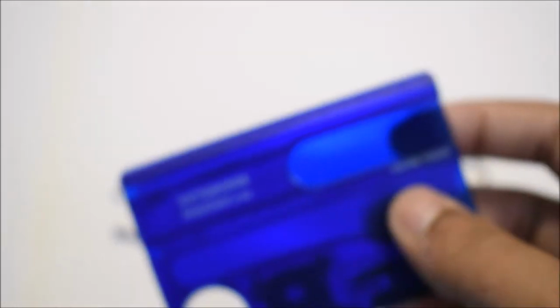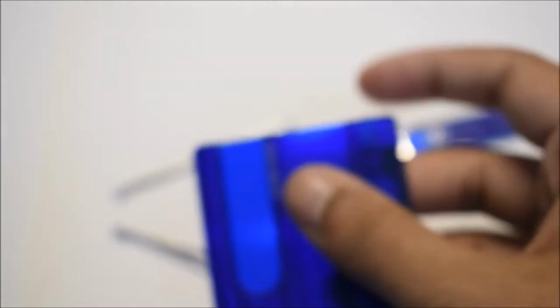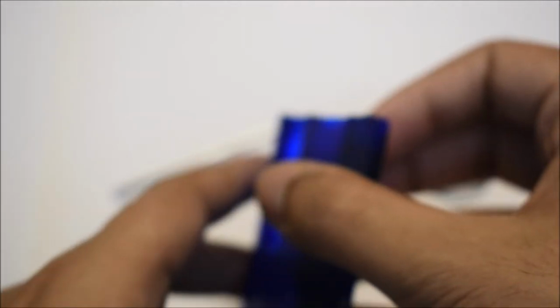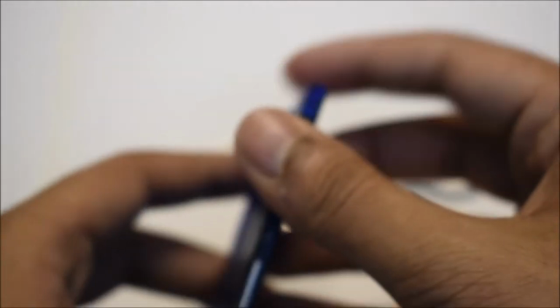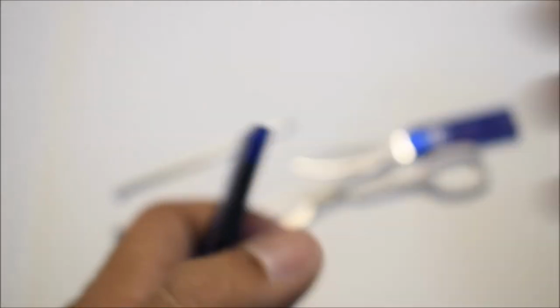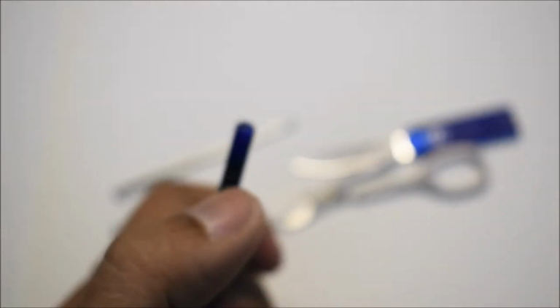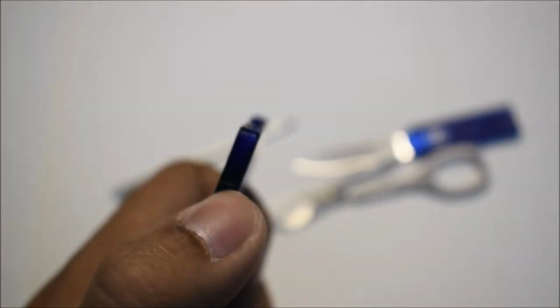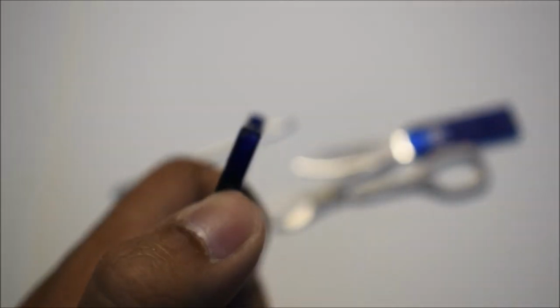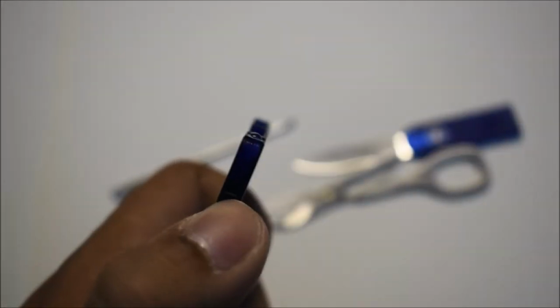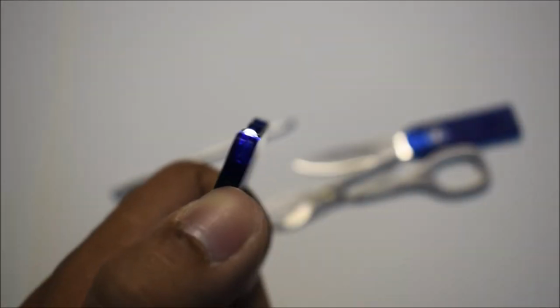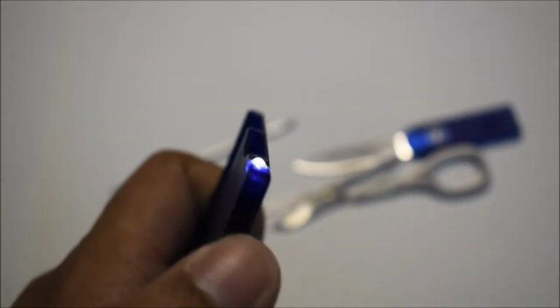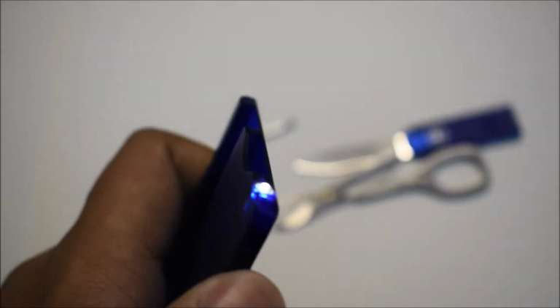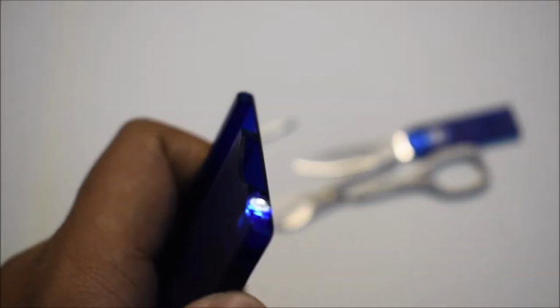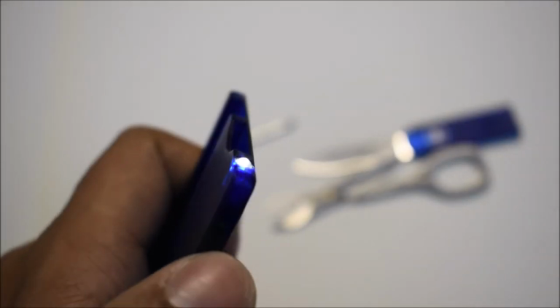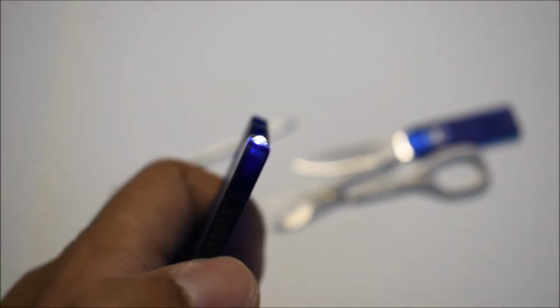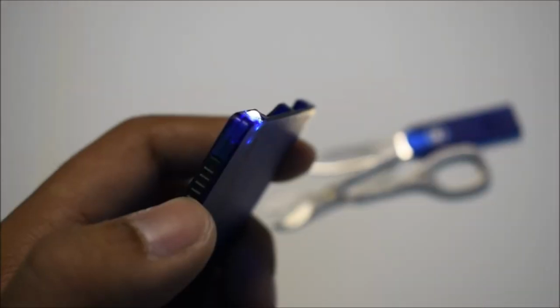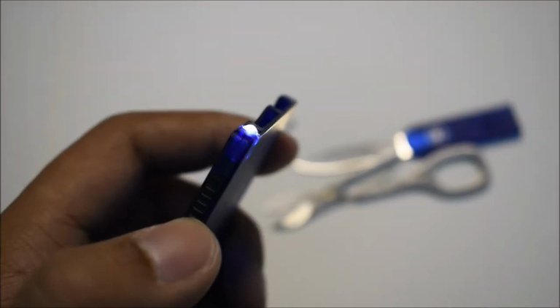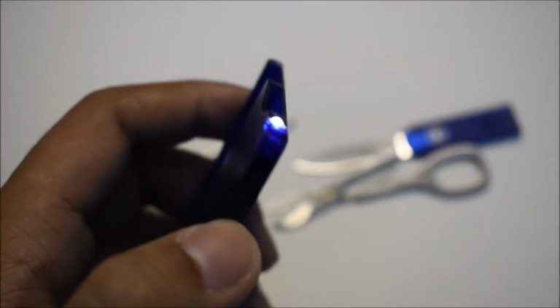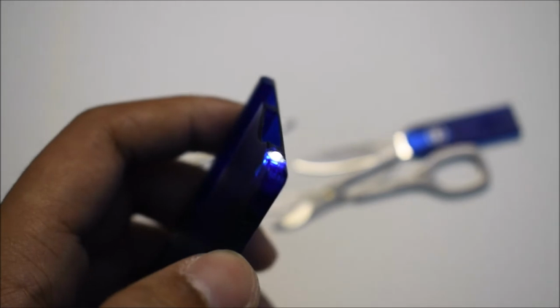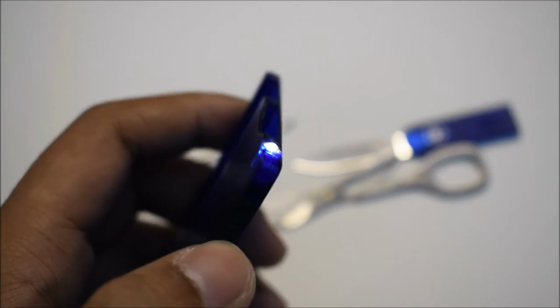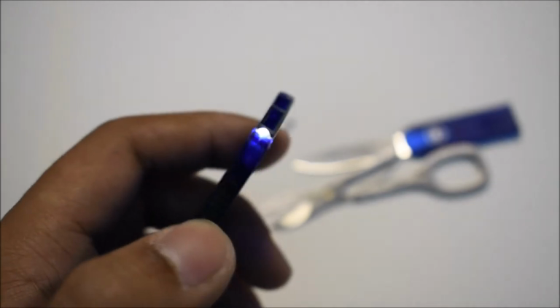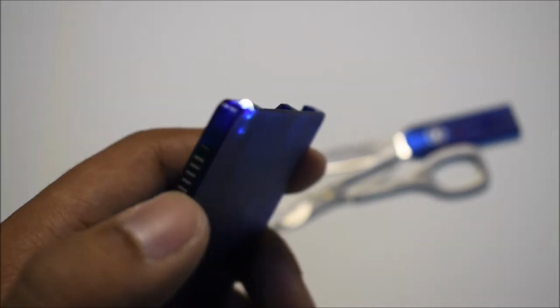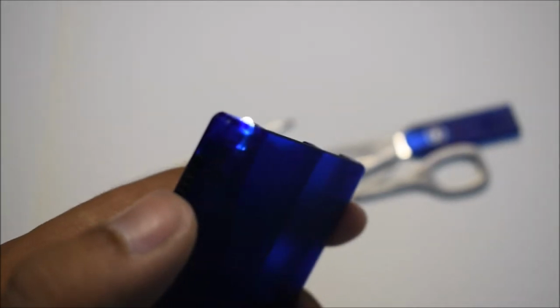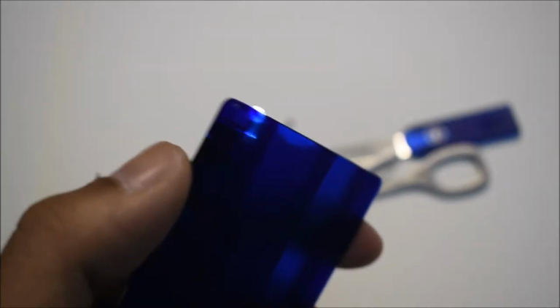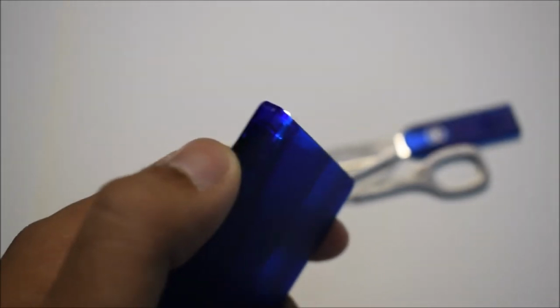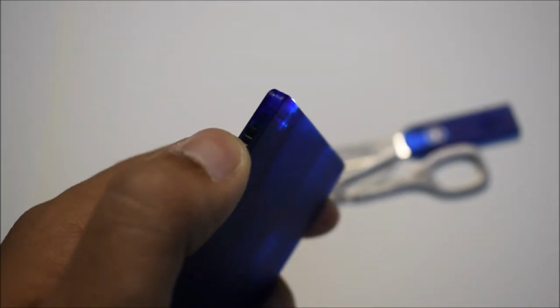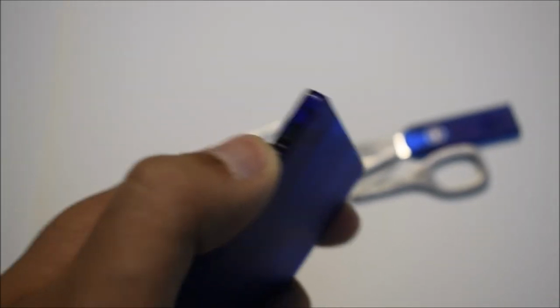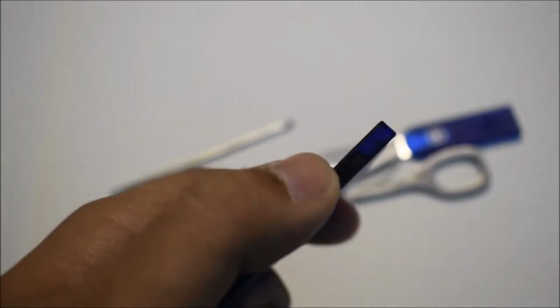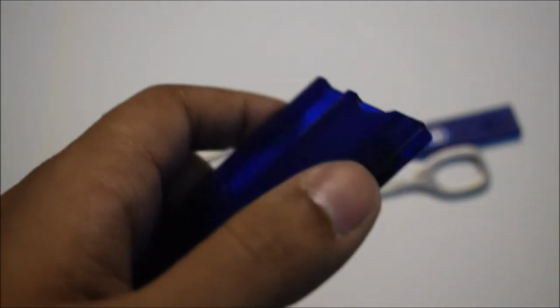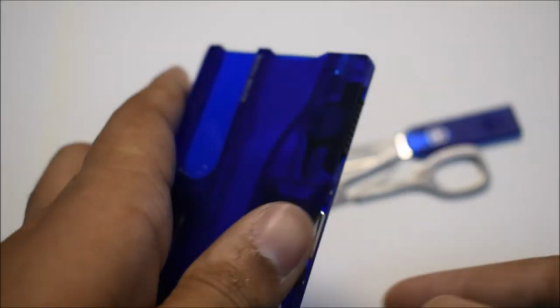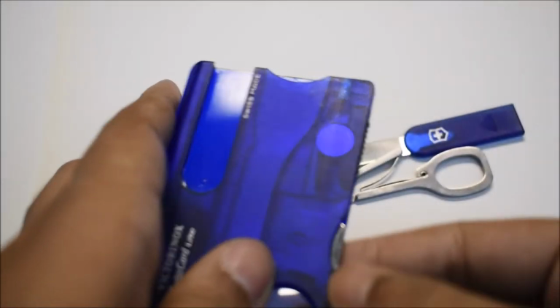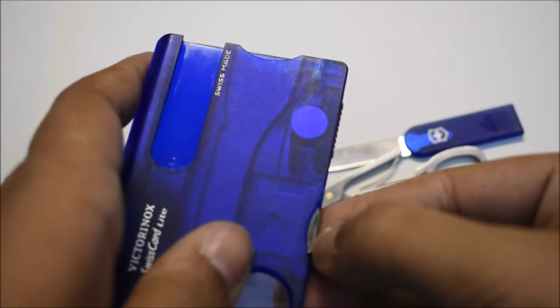Up here we also have a ruler — I also haven't really used that at all. But what I have used is the flashlight back here. This one comes in very handy. The power of the light is nothing to rave about, but it does come in handy when you need it.